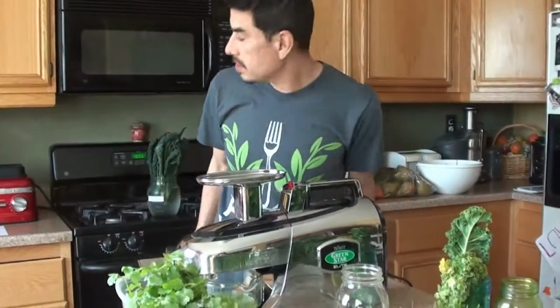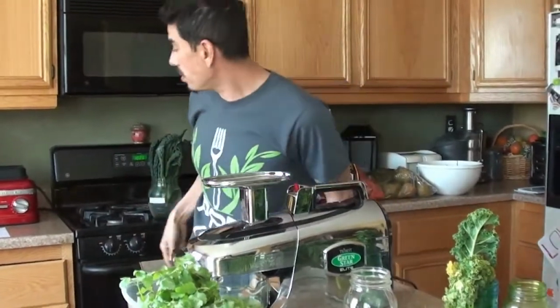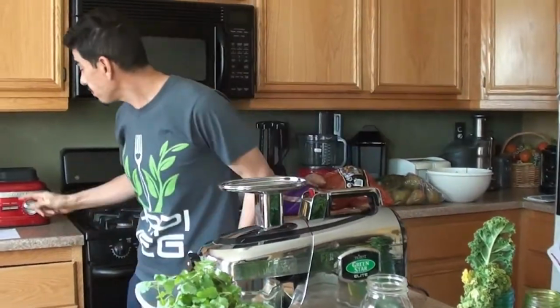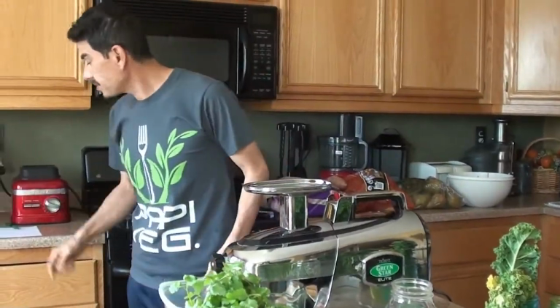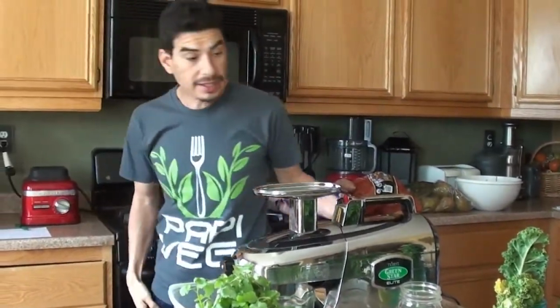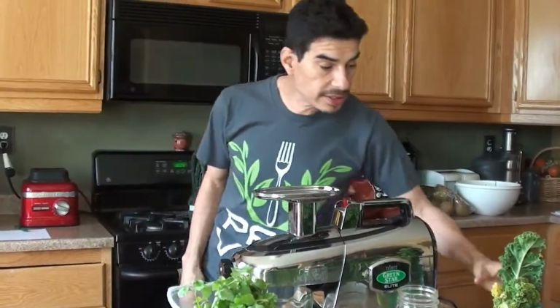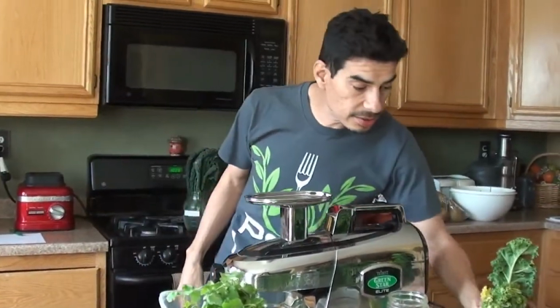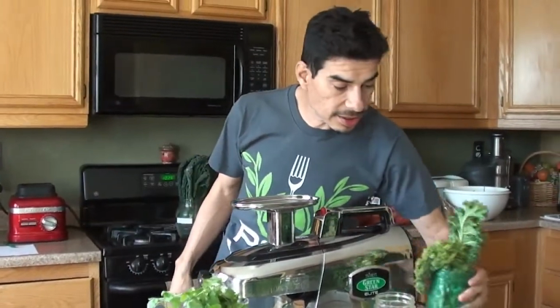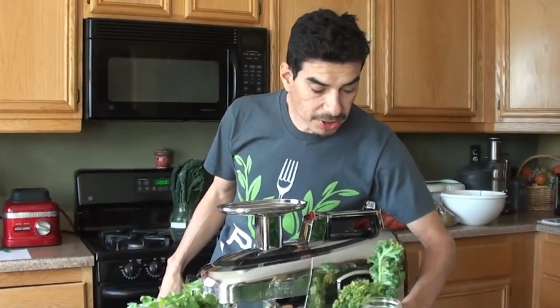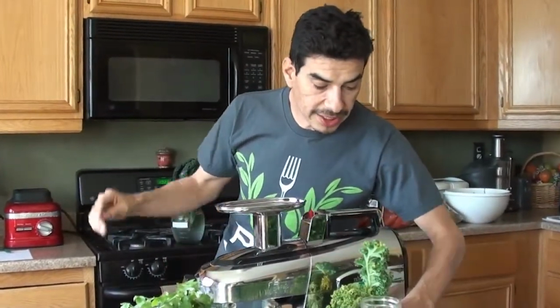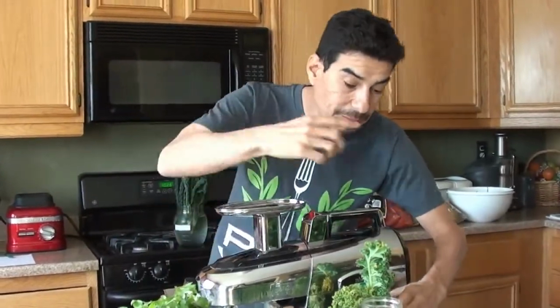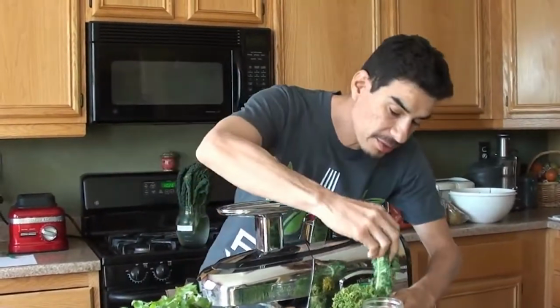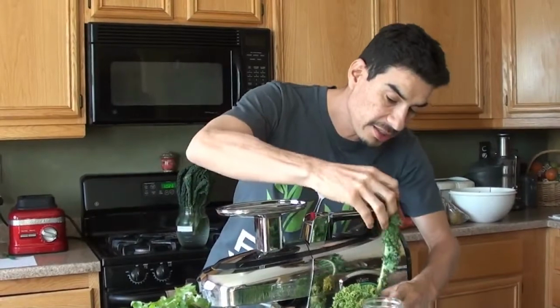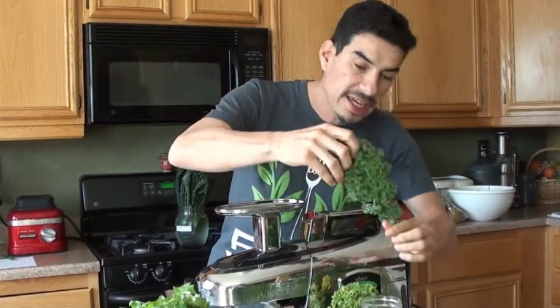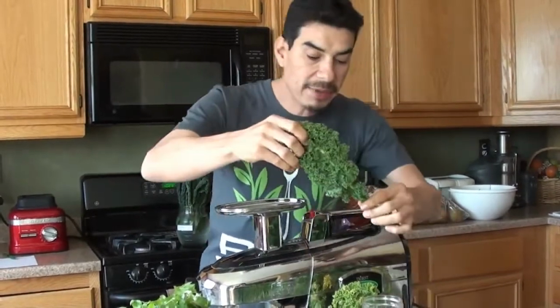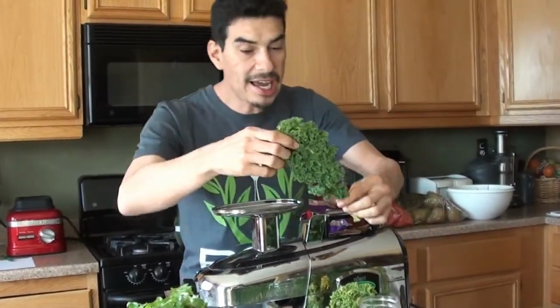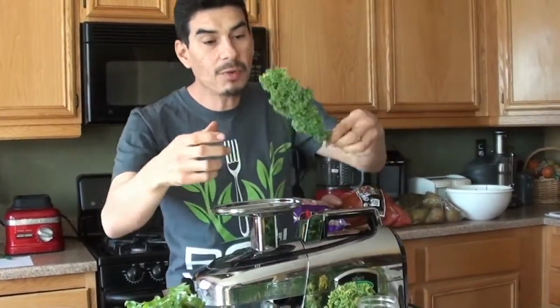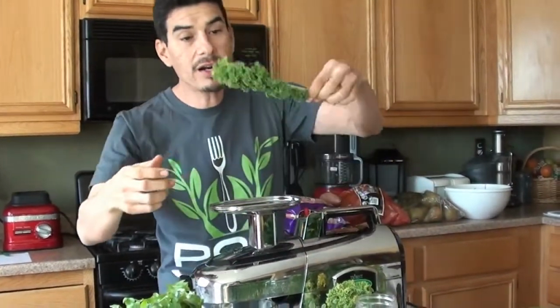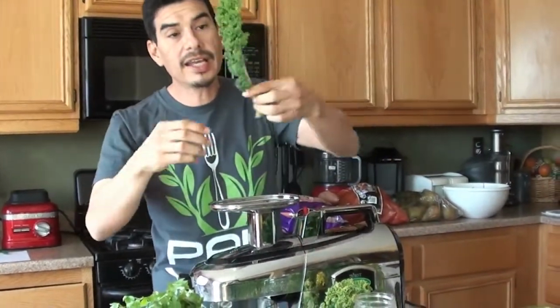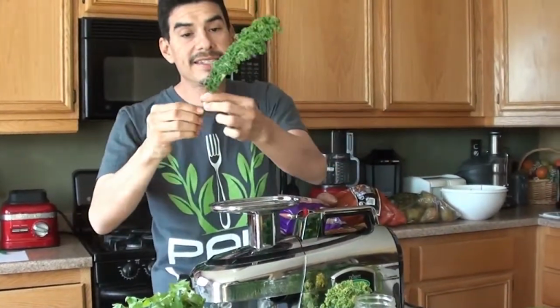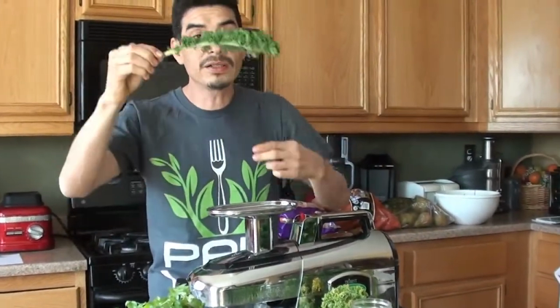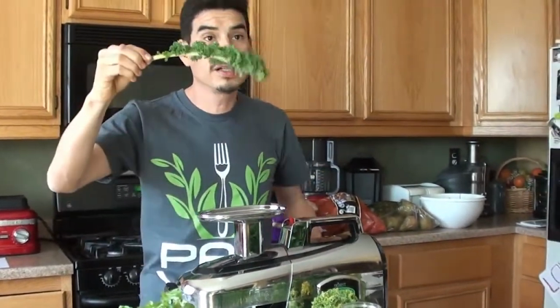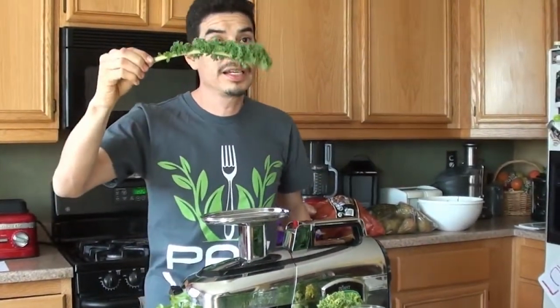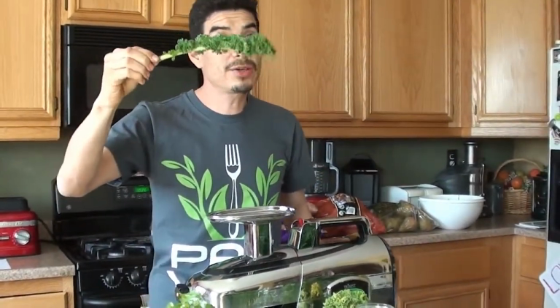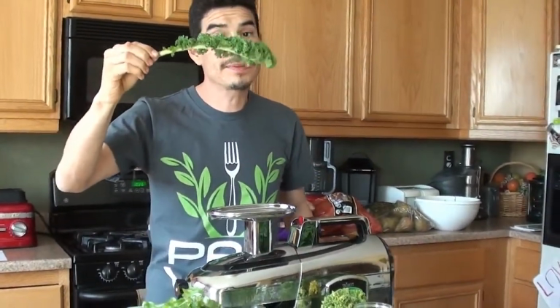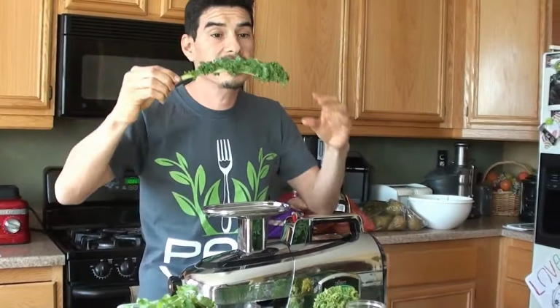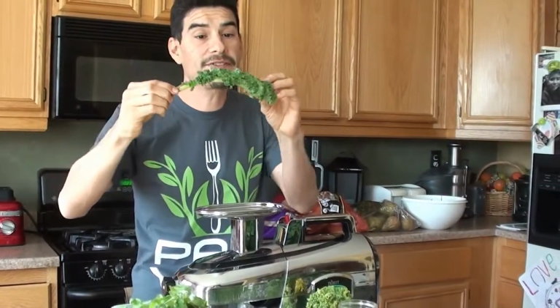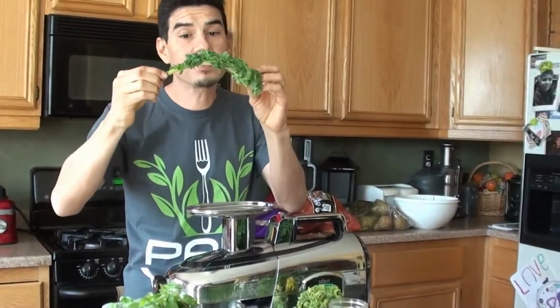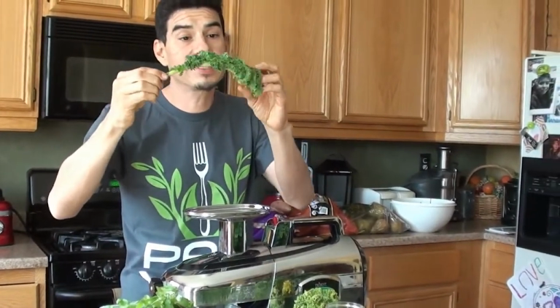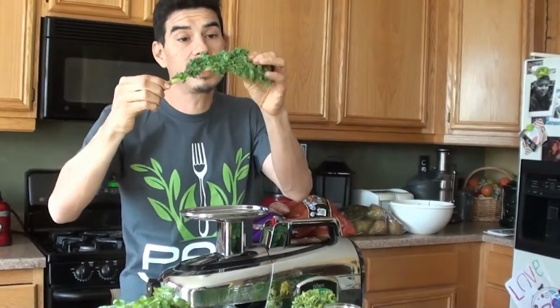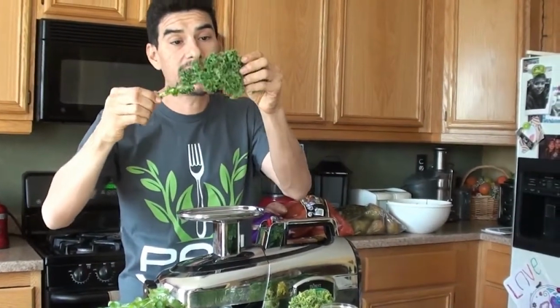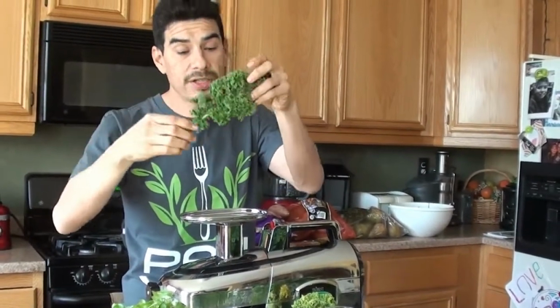Let's do a bunch of cilantro. Let's do some curly kale from last week — and because I have it in the water, look at that, it's still crisp. This is from last week and it's still nice and crisp.